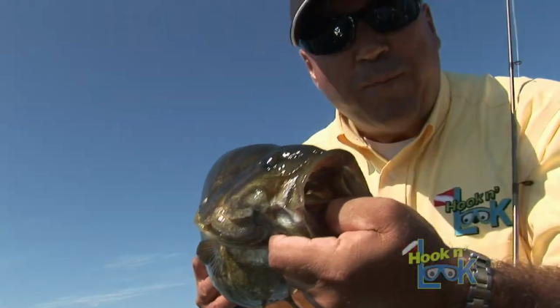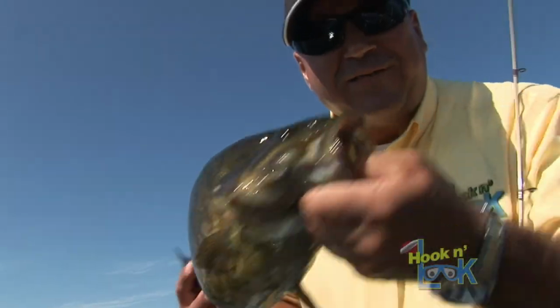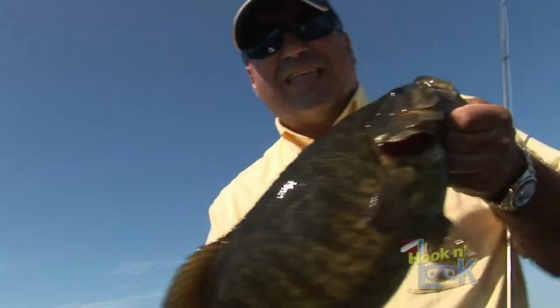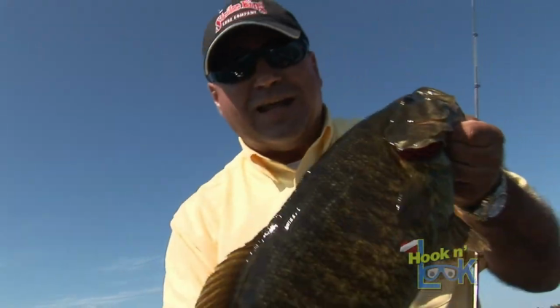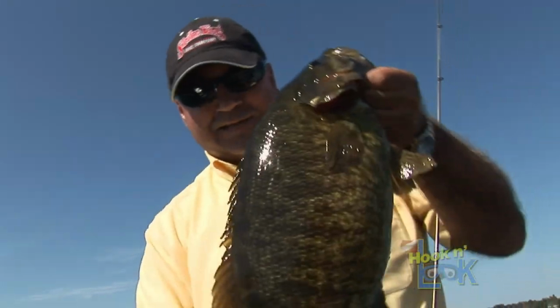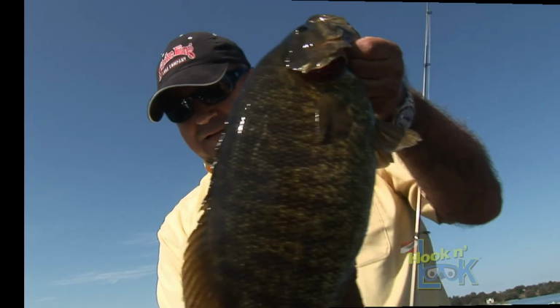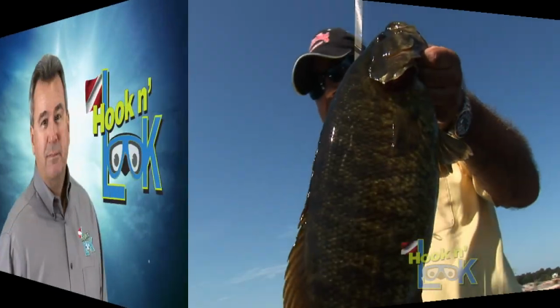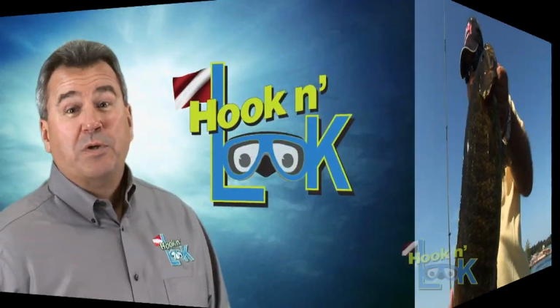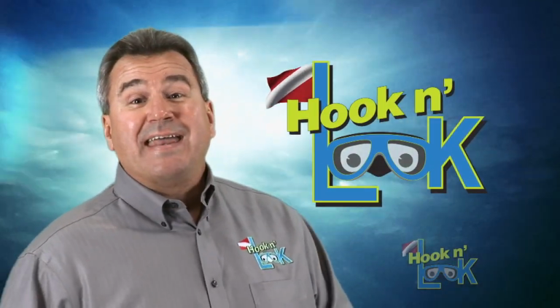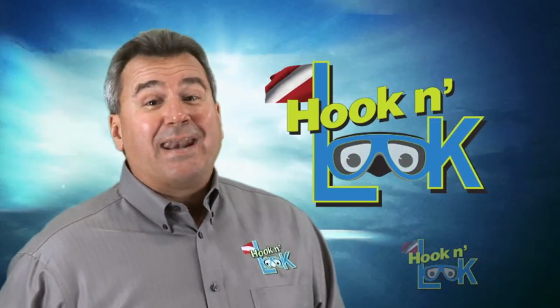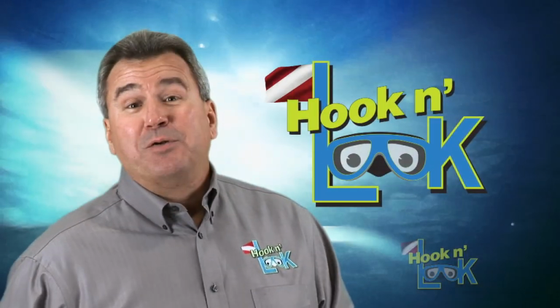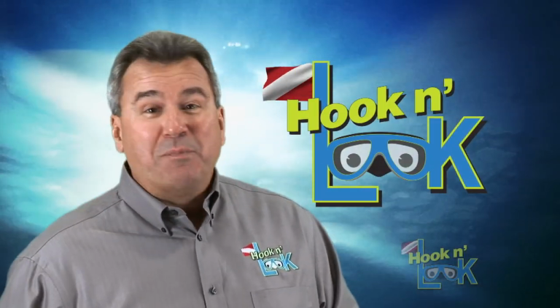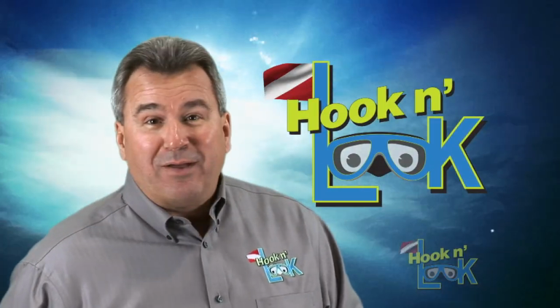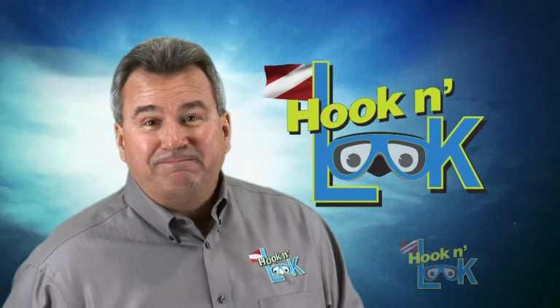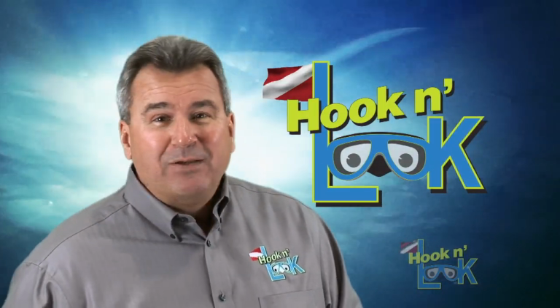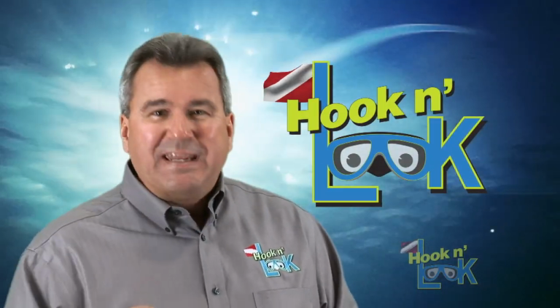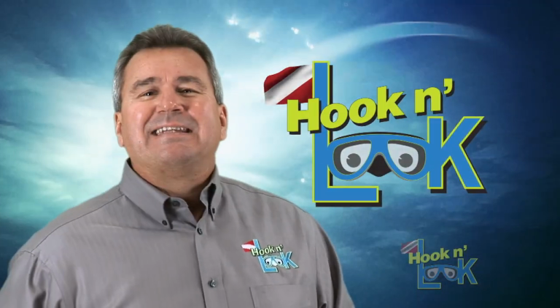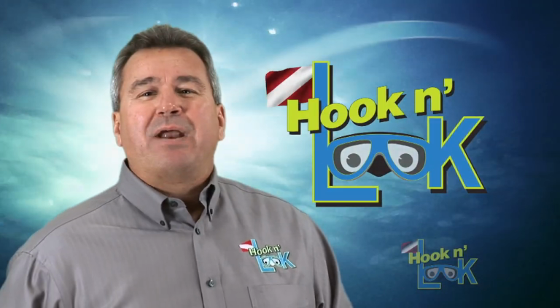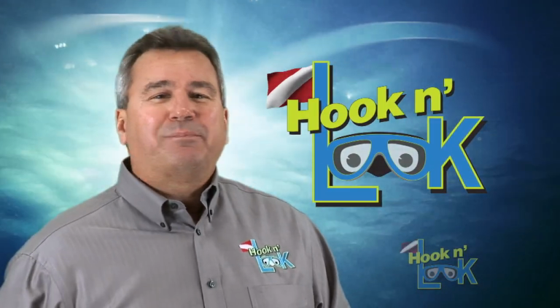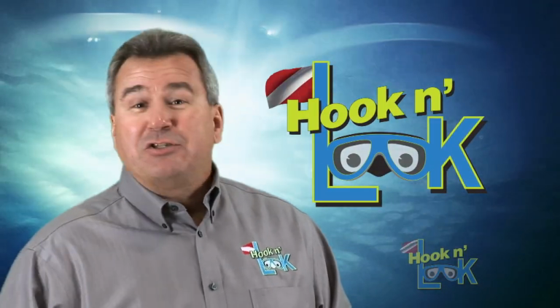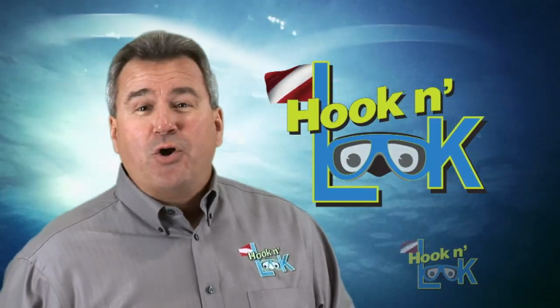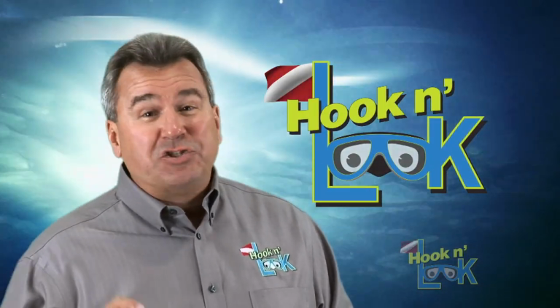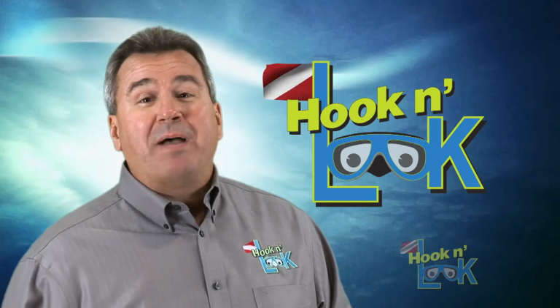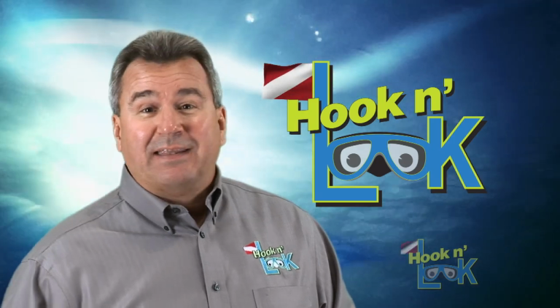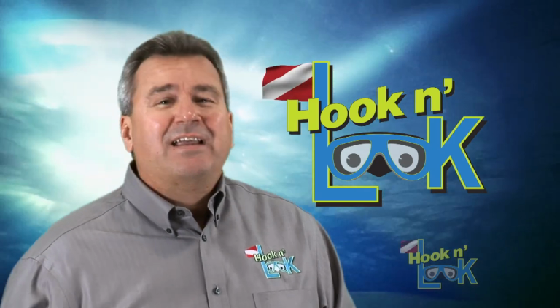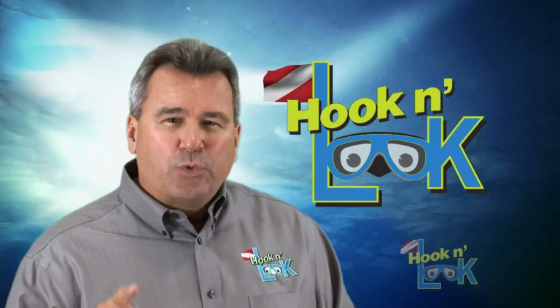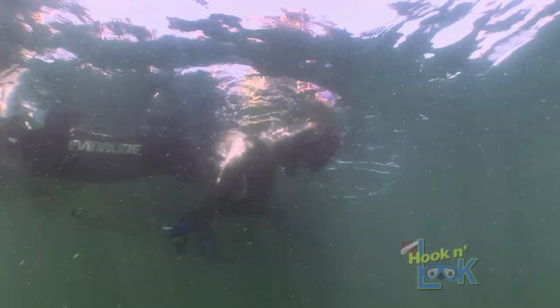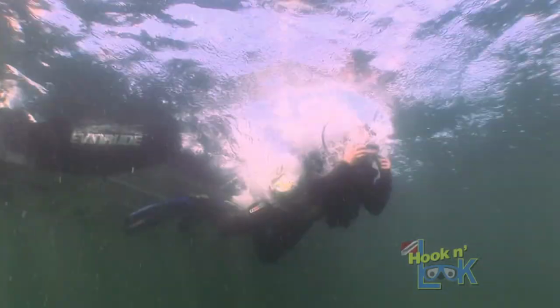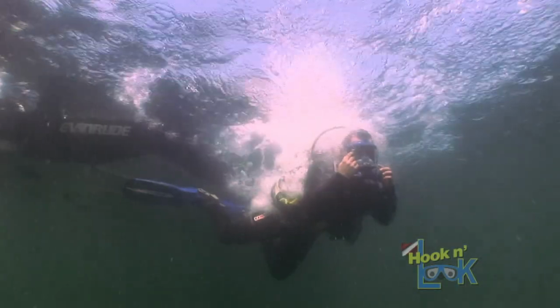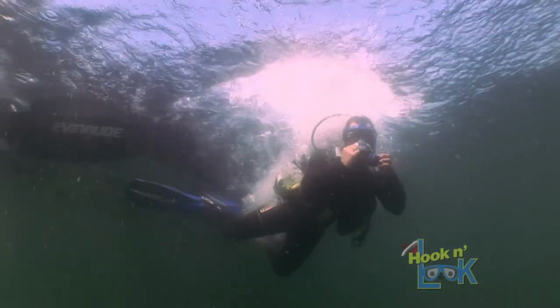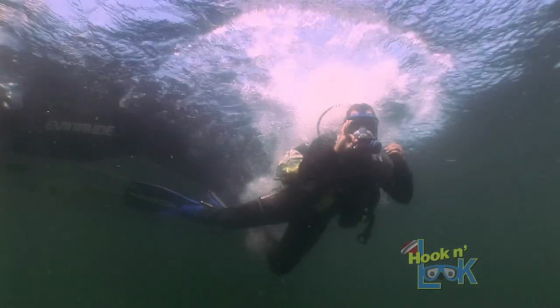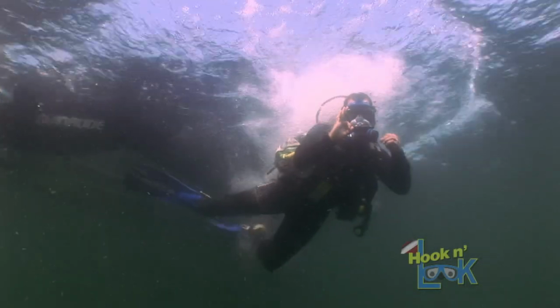Smallmouth. Thousand Islands. Was that not a beautiful smallmouth? Take a deep breath, pinch your nose, and jump on in — we're going to take you right to the sweet spot.